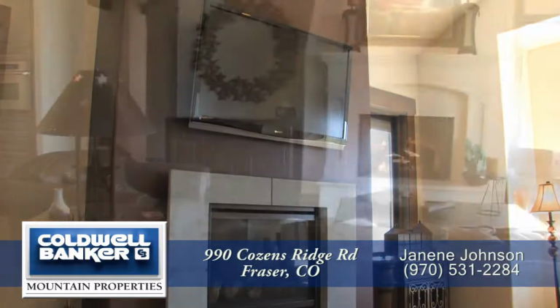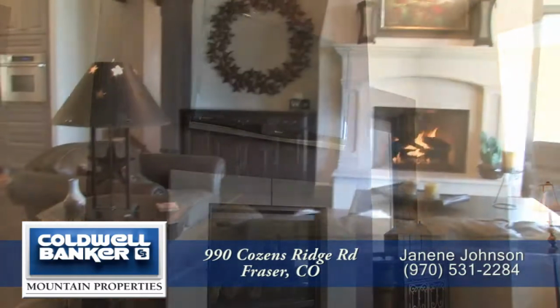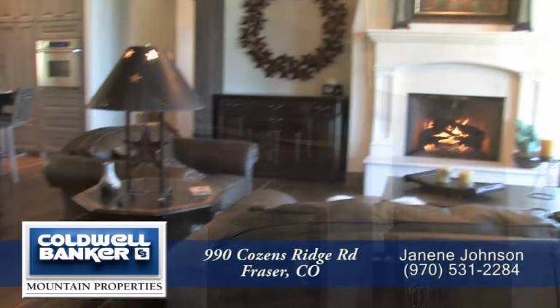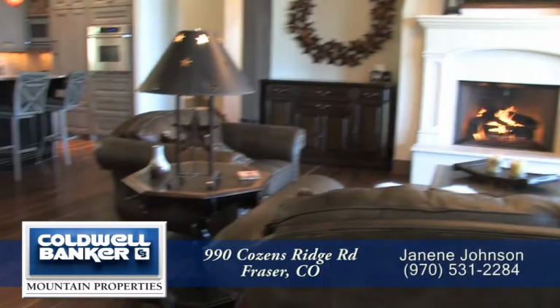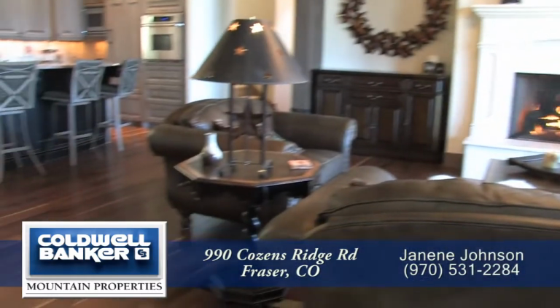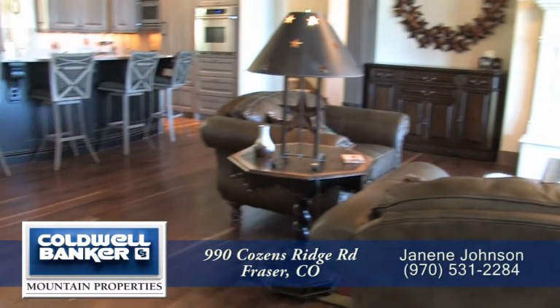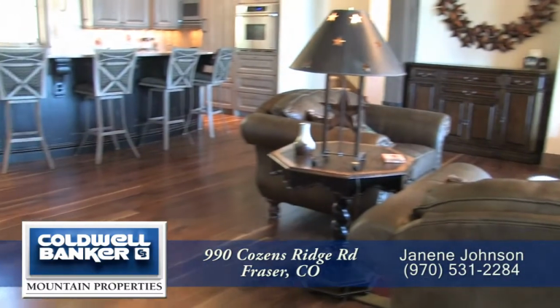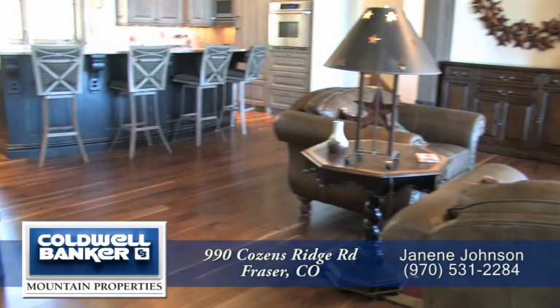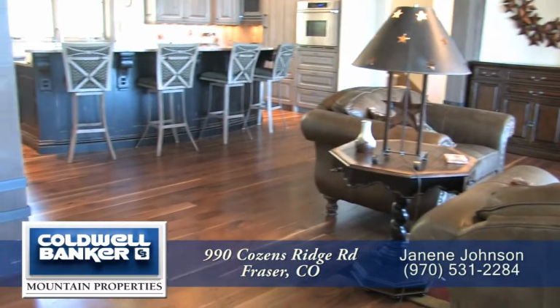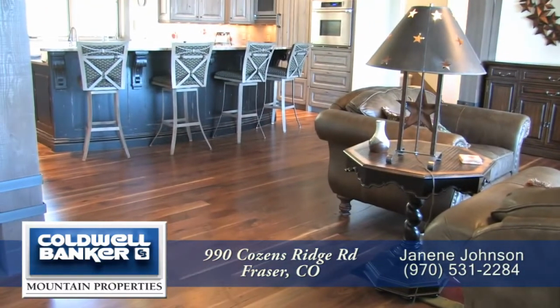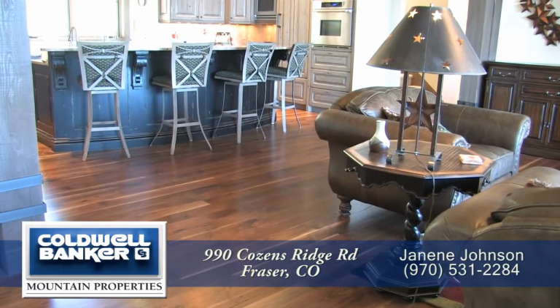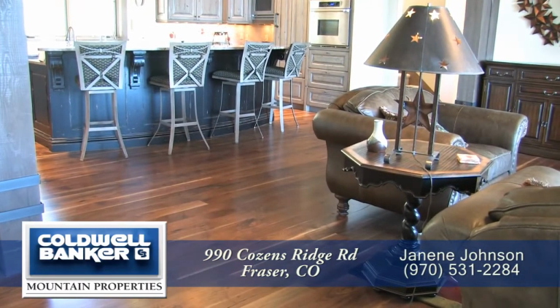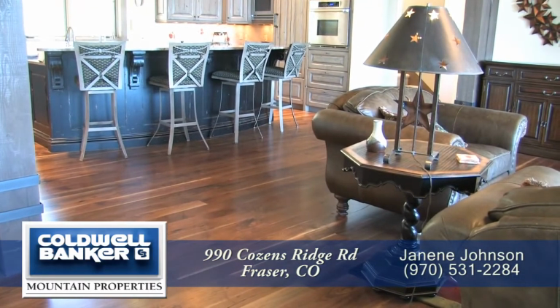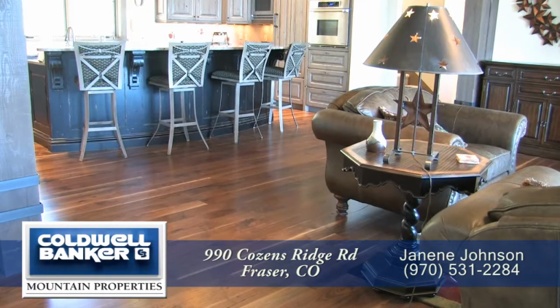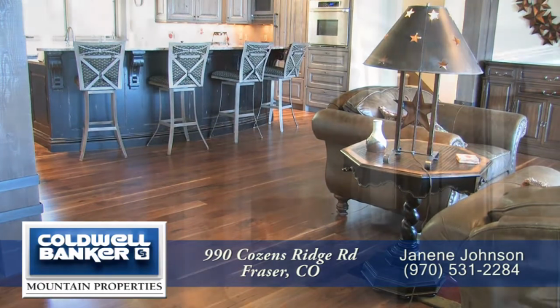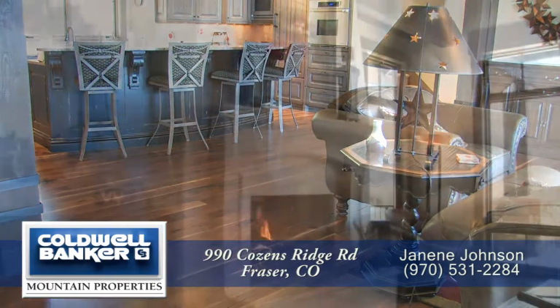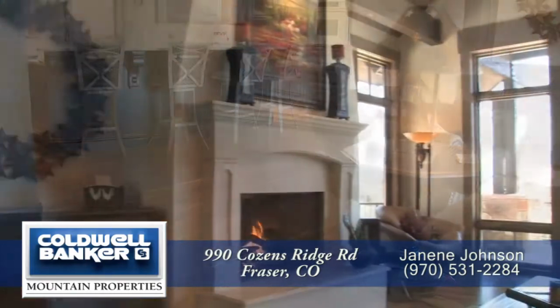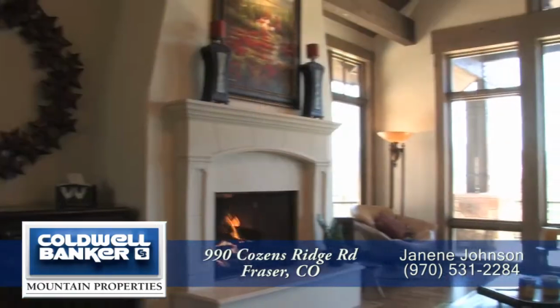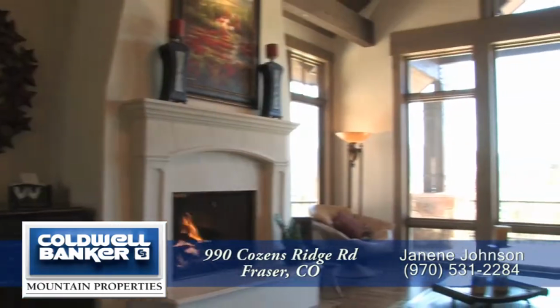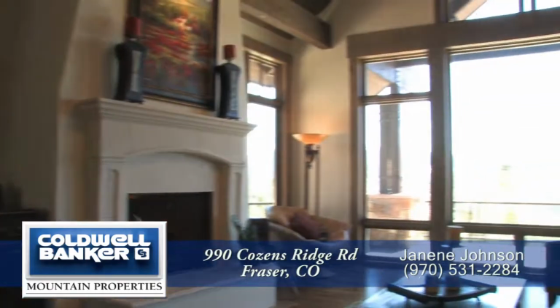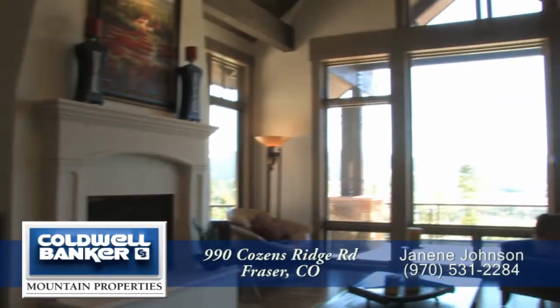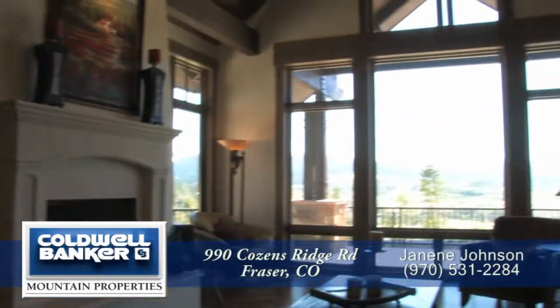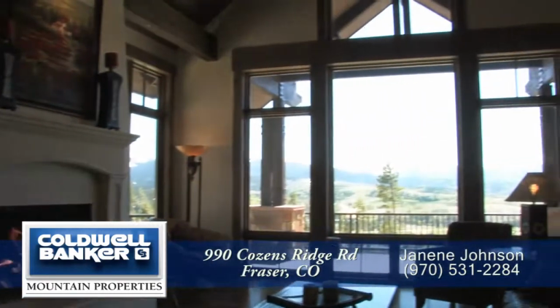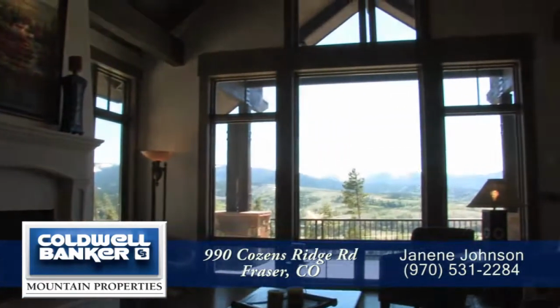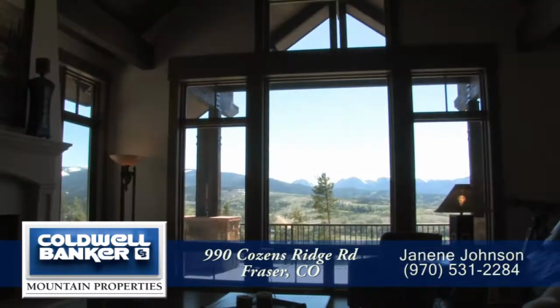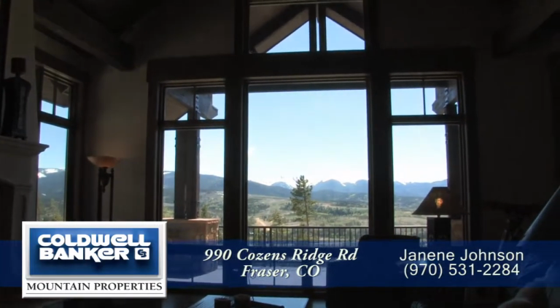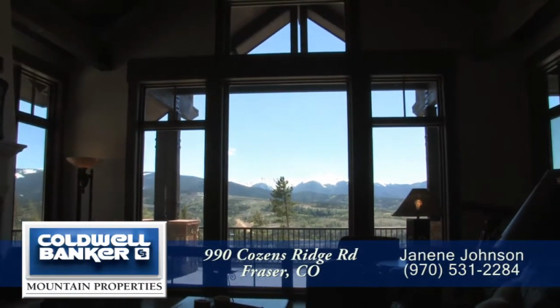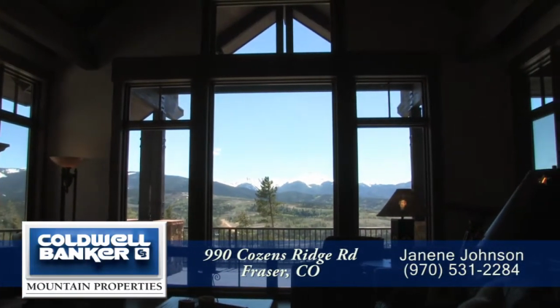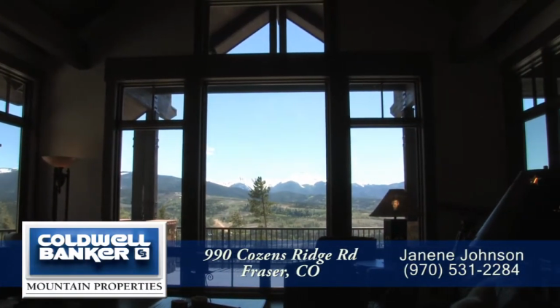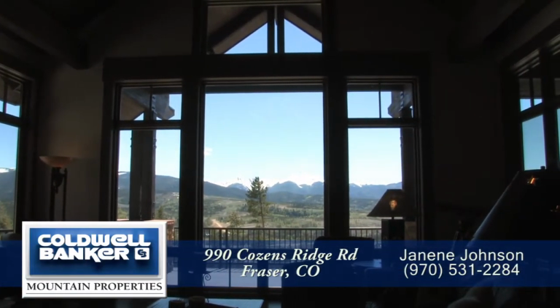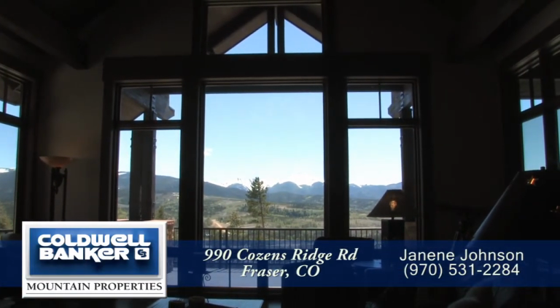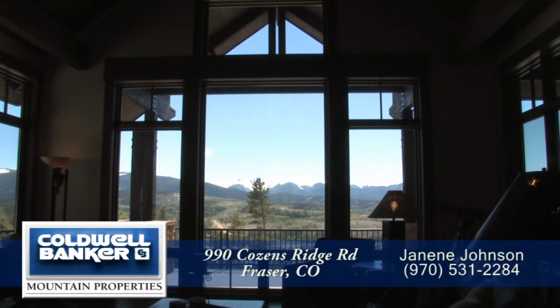Another focal point of this room is the oversized gas fireplace with a custom surround and mantle. There are beautiful hardwood floors throughout much of this first level, and your feet will stay nice and warm with the radiant in-floor heating throughout this home.